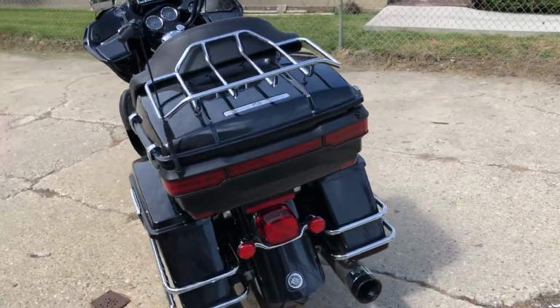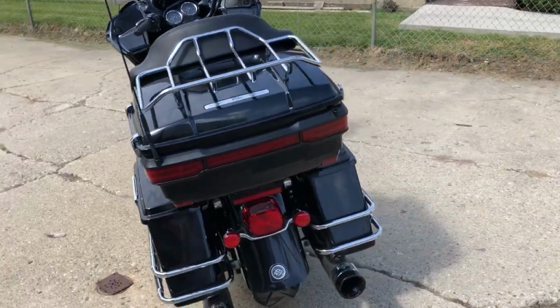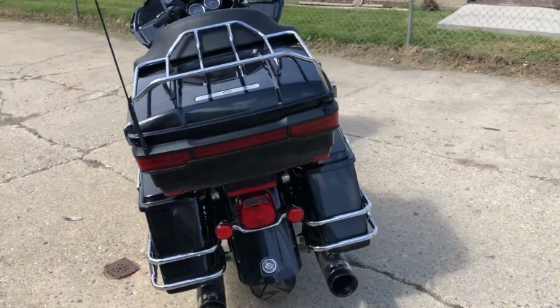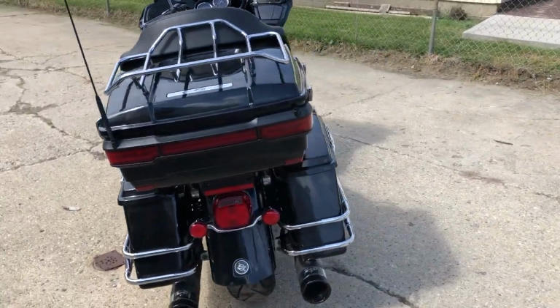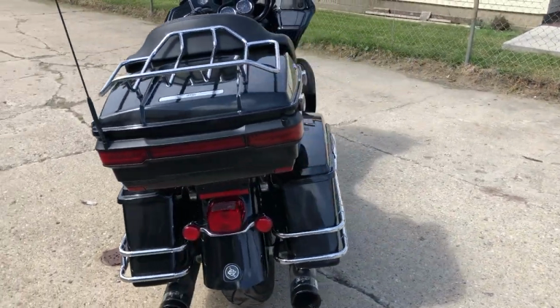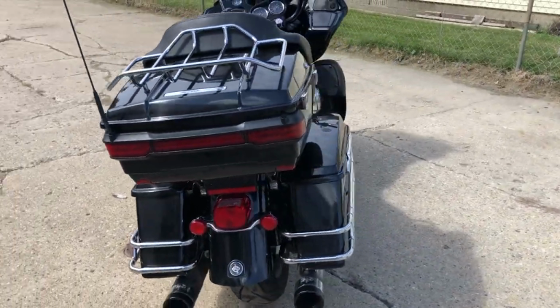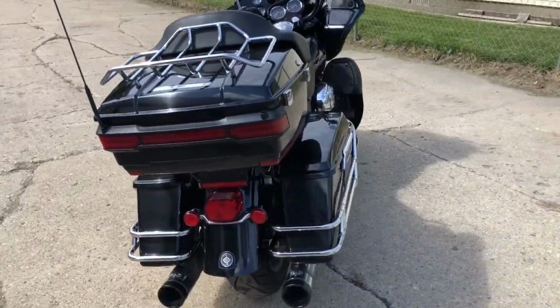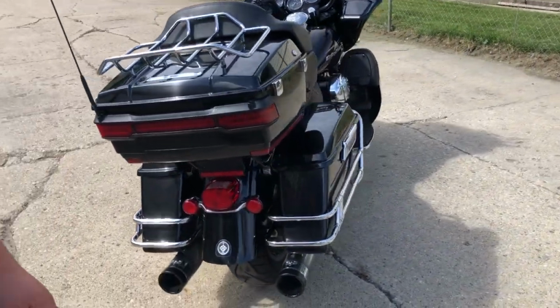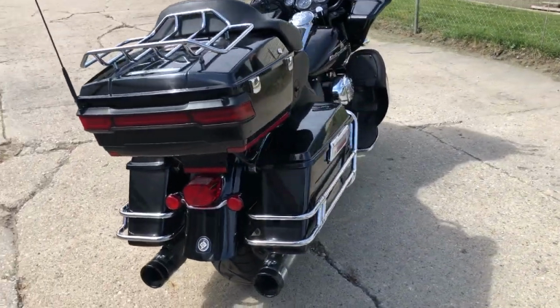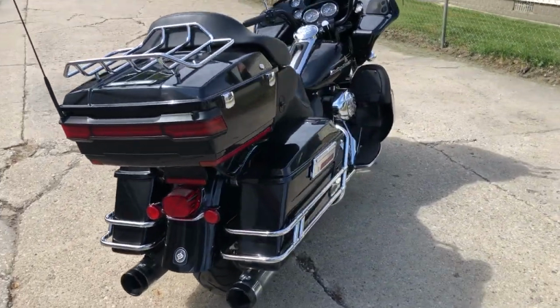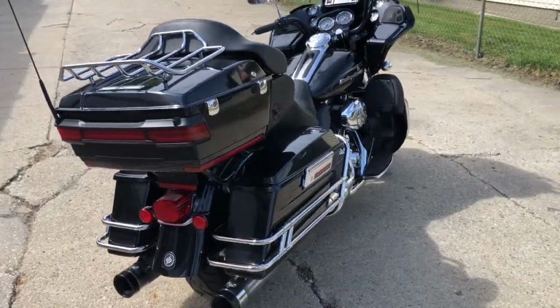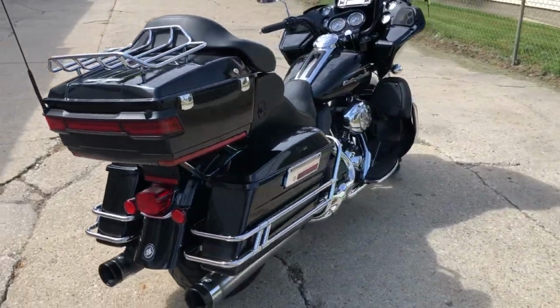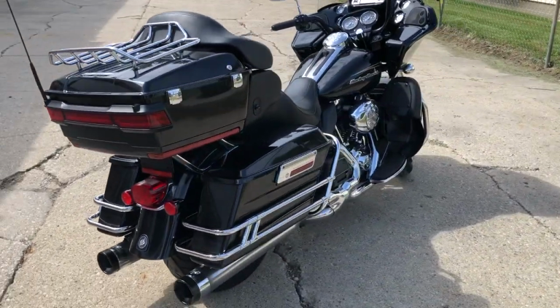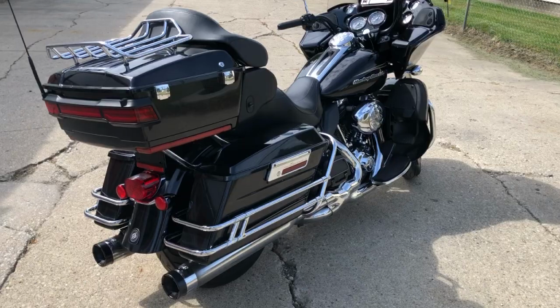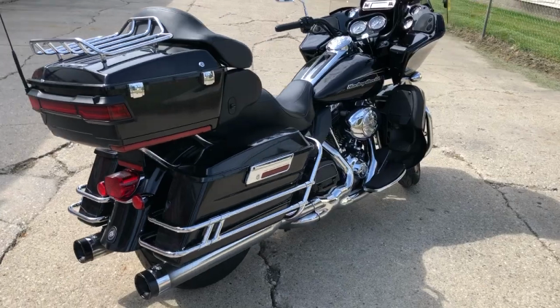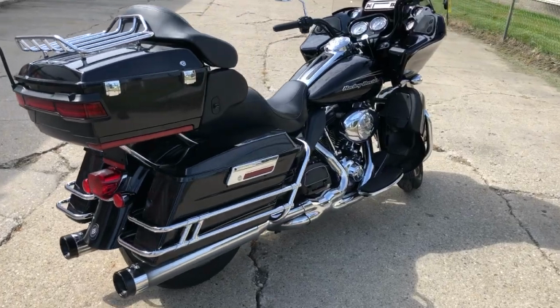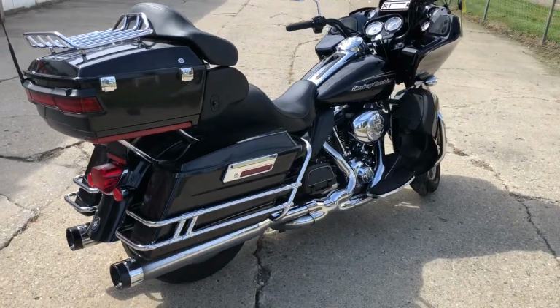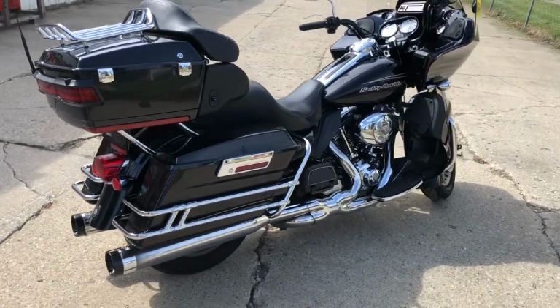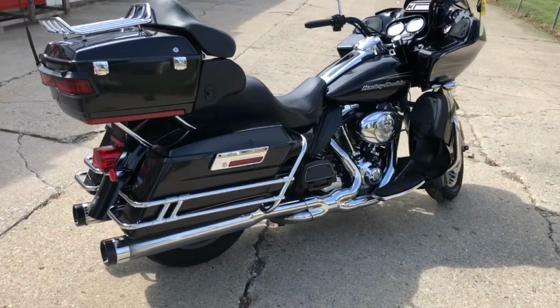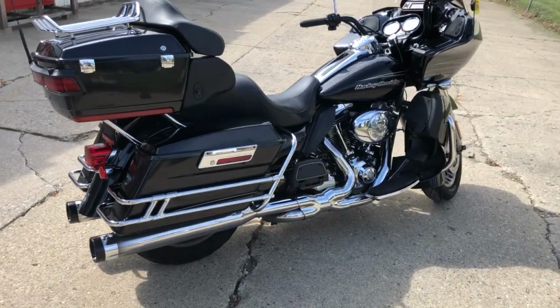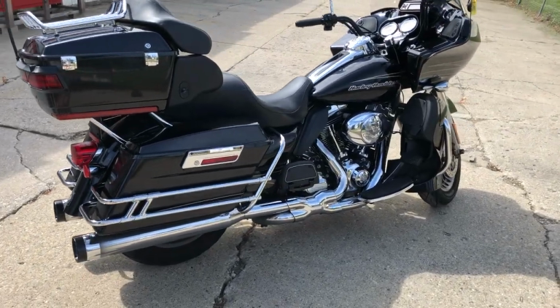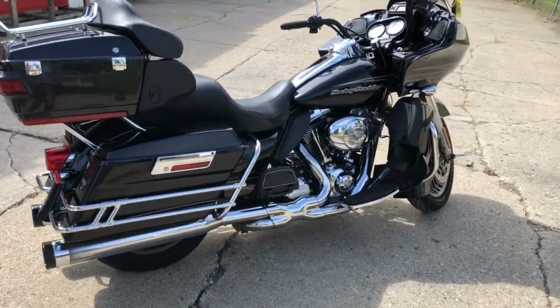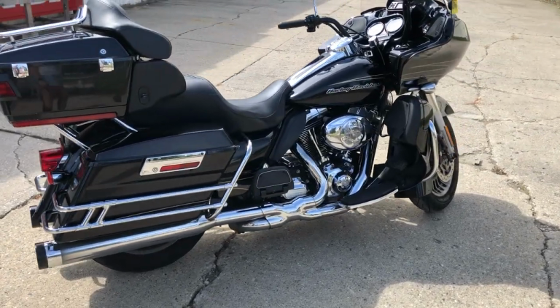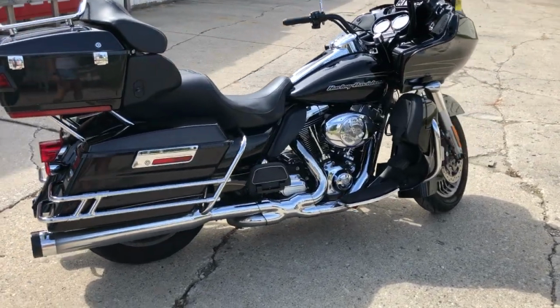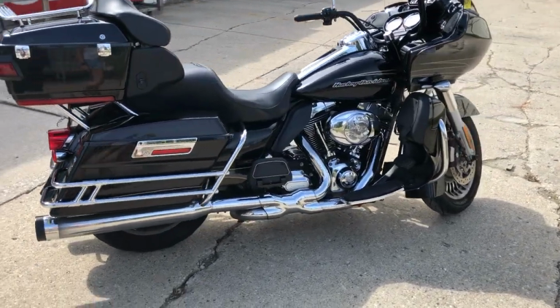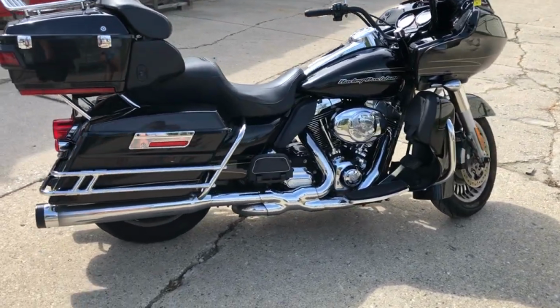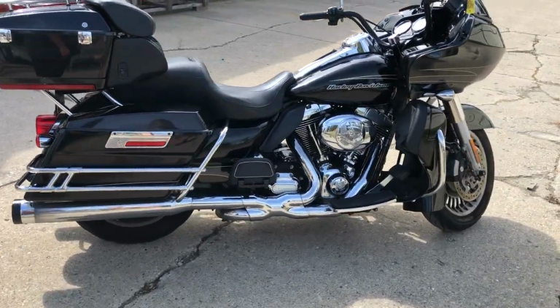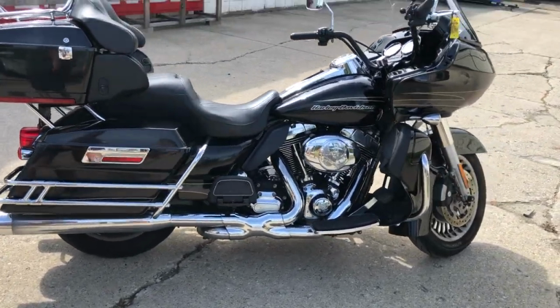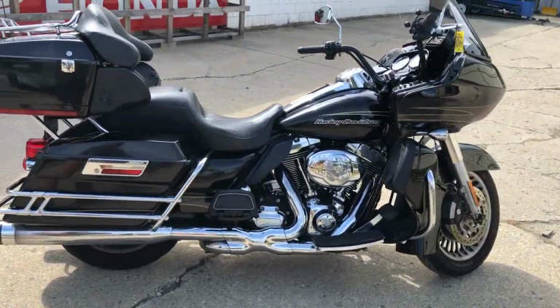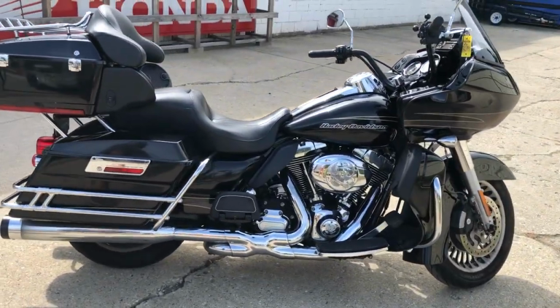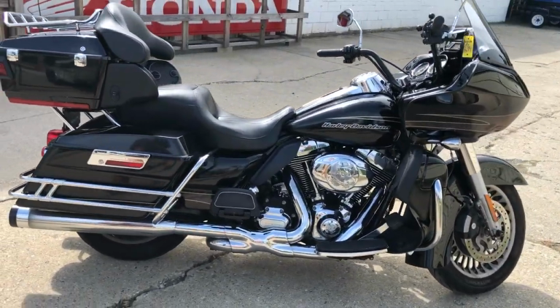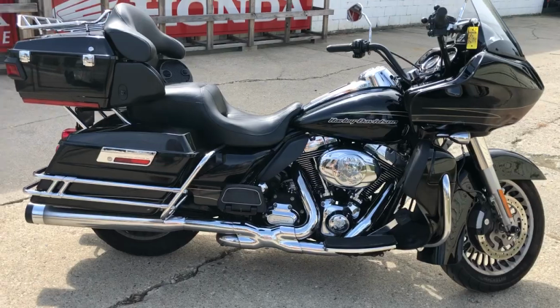Before I said, we got dual Vance and Hines exhaust. Sharp Road Glide — sounds as cool as it looks, guys. Vivid black paint, tons of chrome. Good looking bike, turn heads everywhere you go.